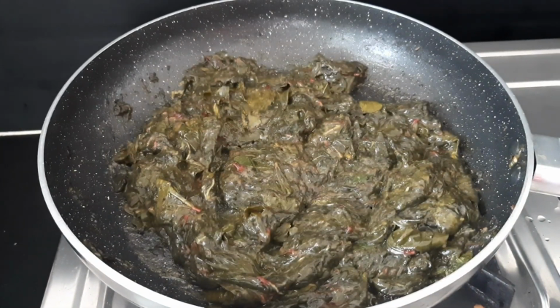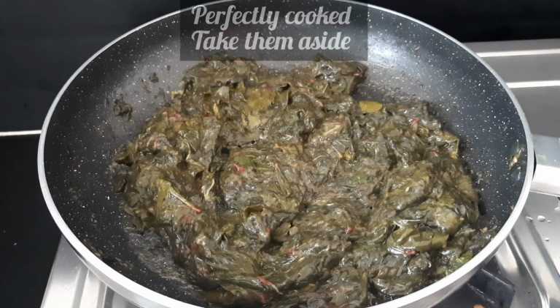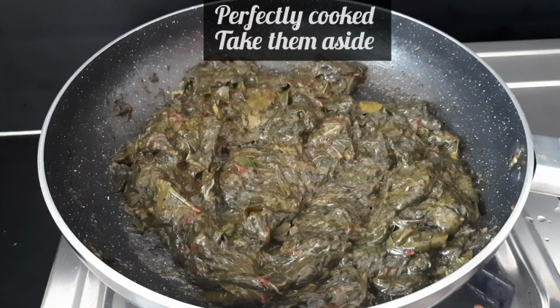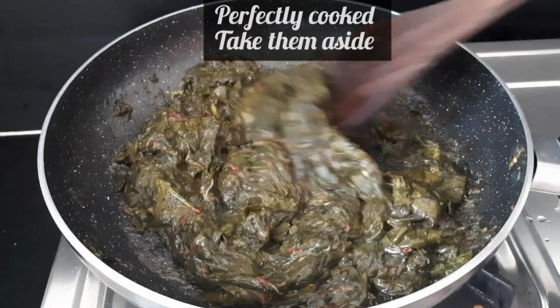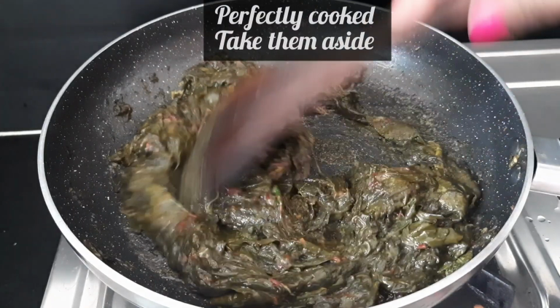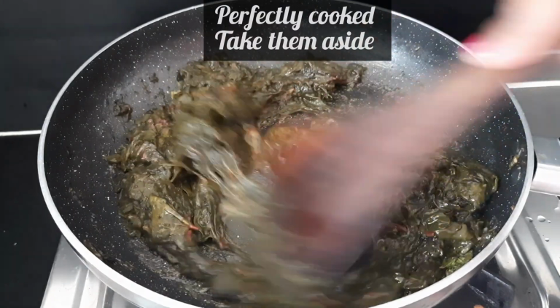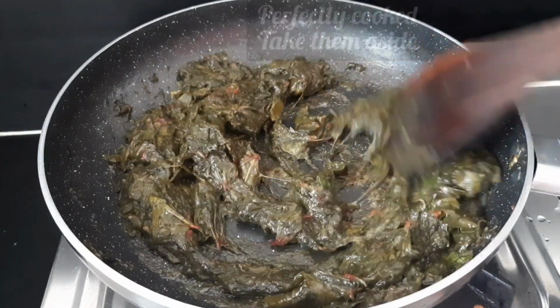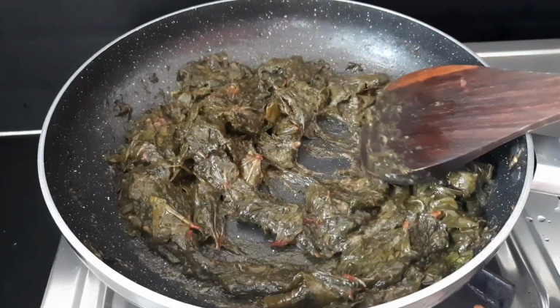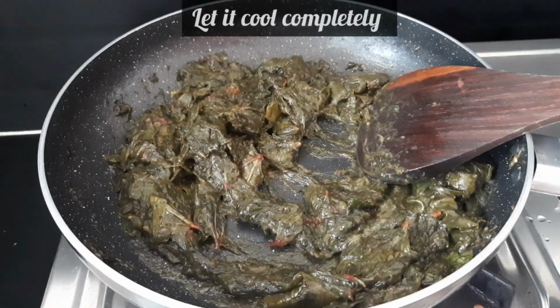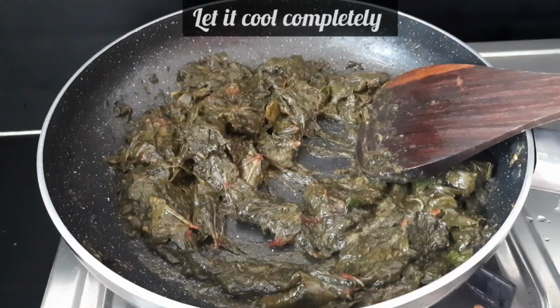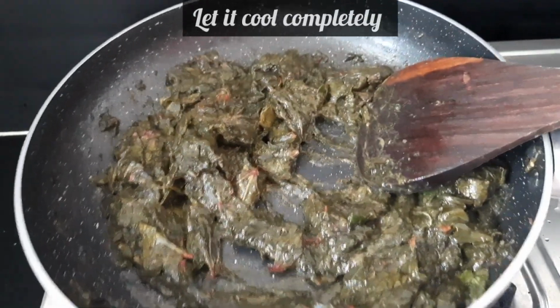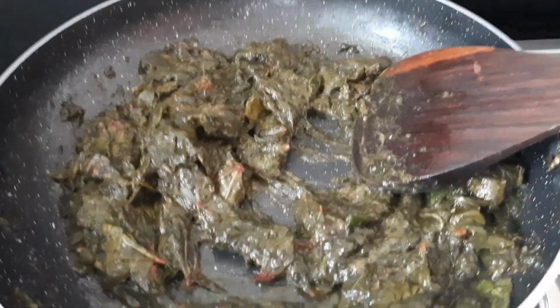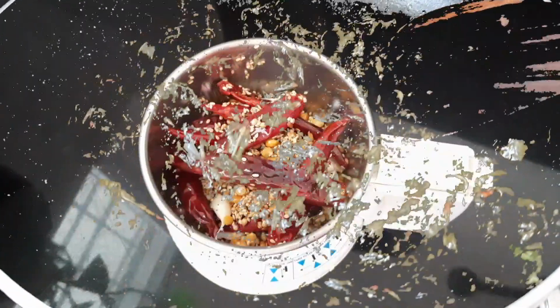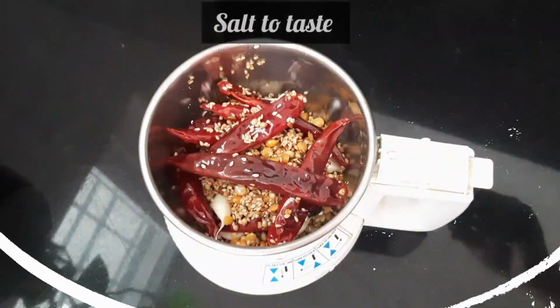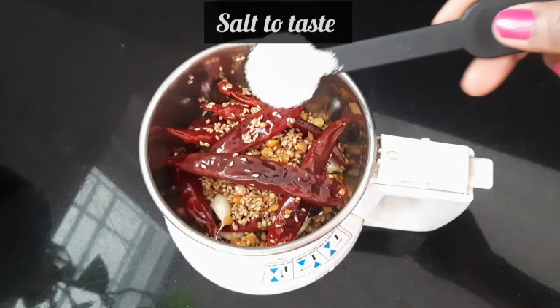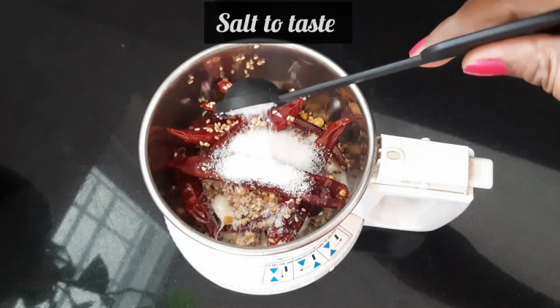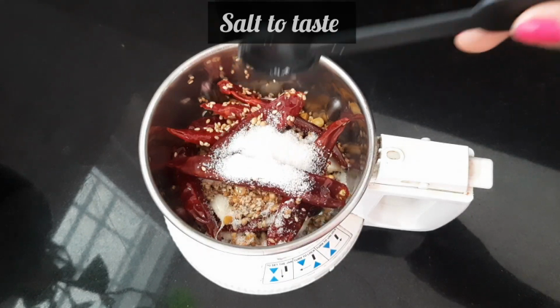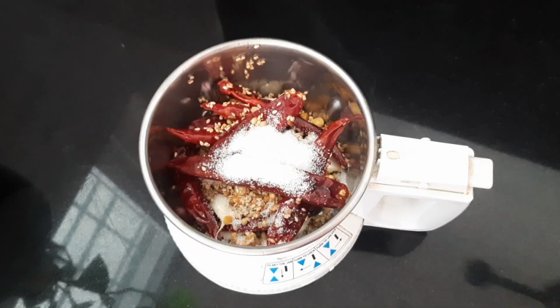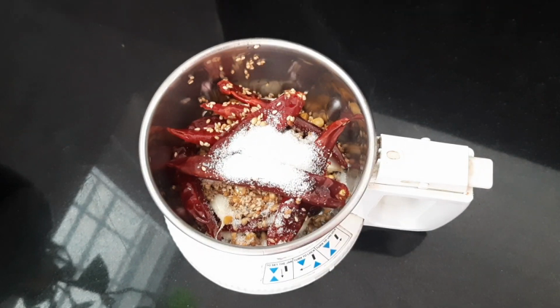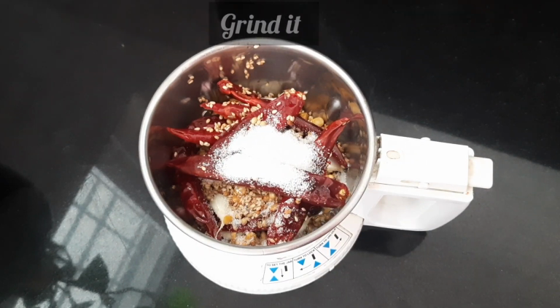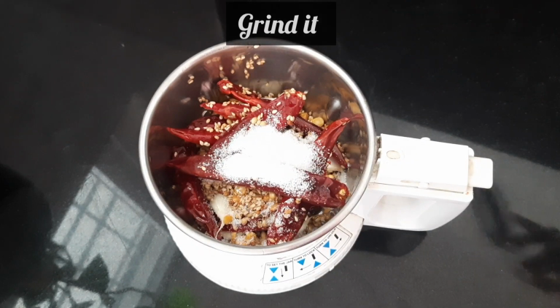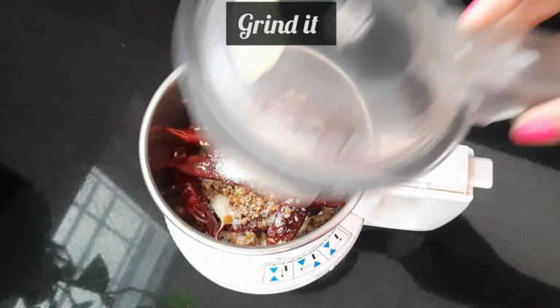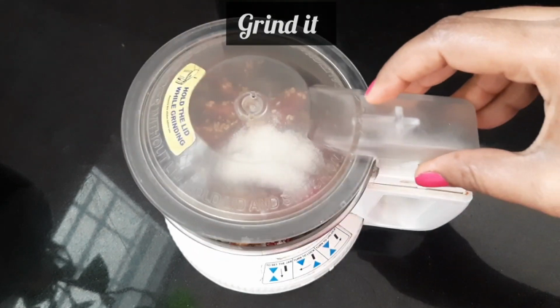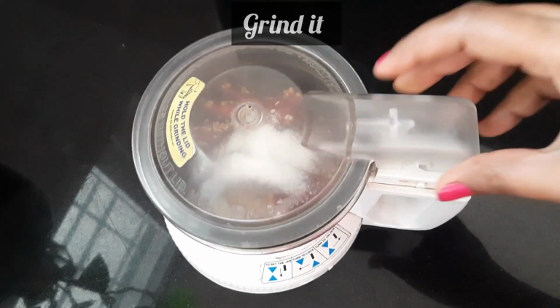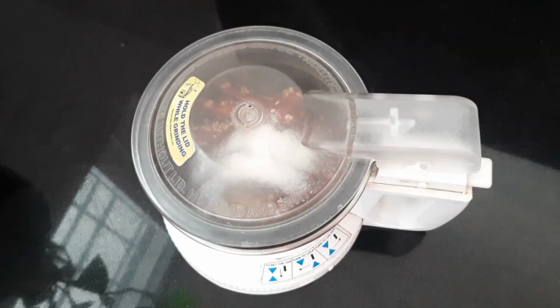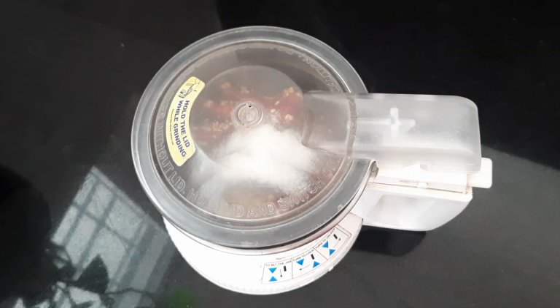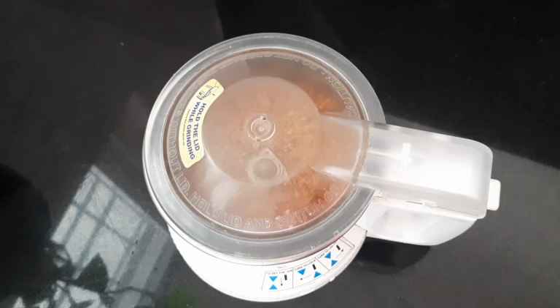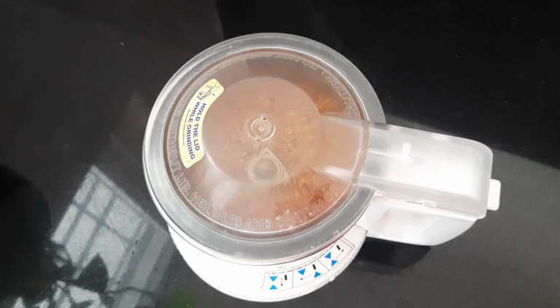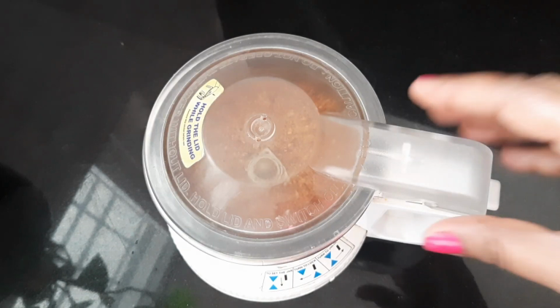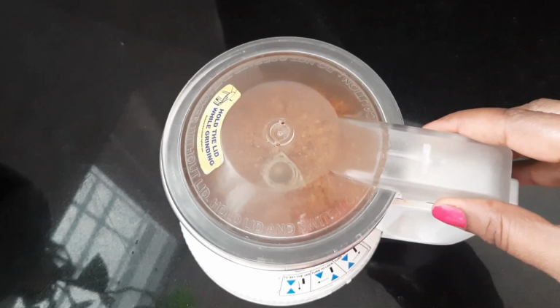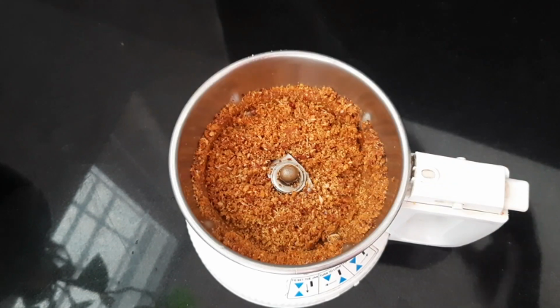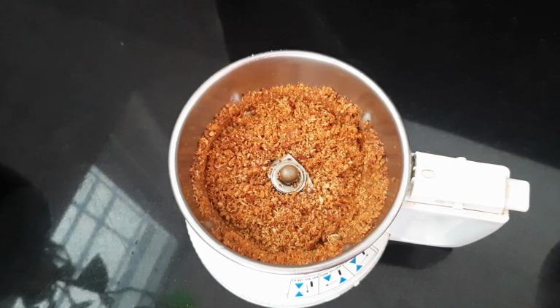Now add salt on top and grind everything together. Add a little water and grind to make a smooth paste.